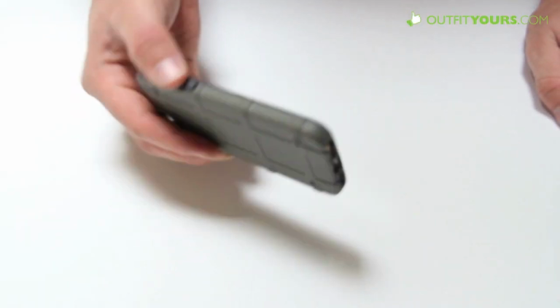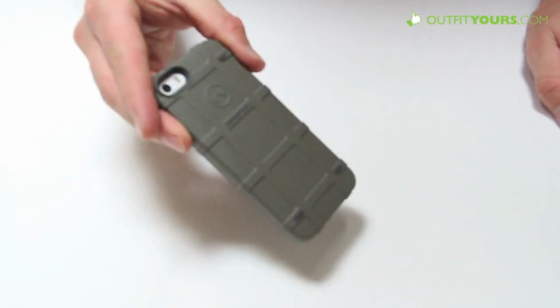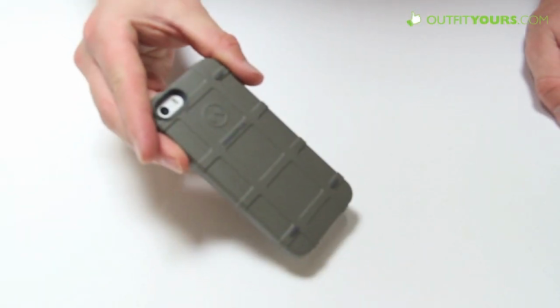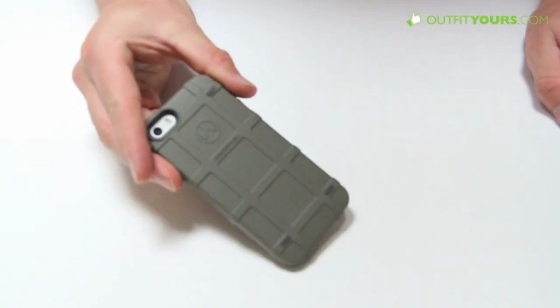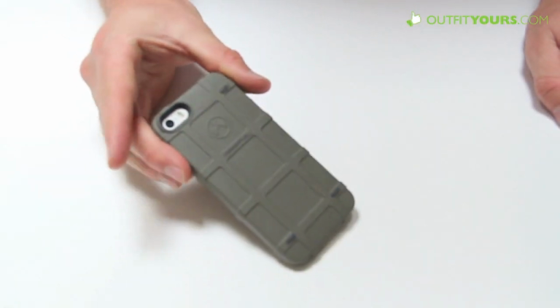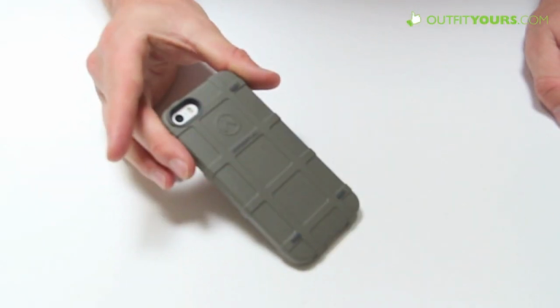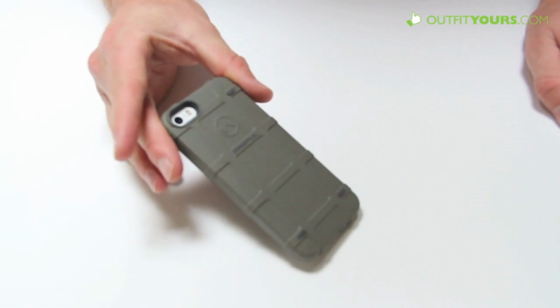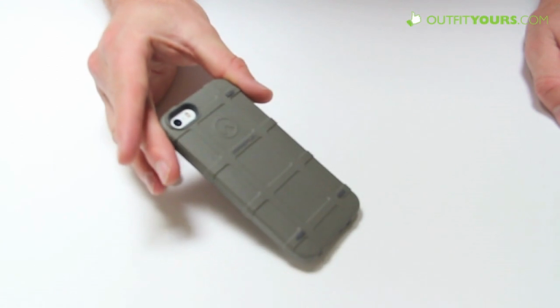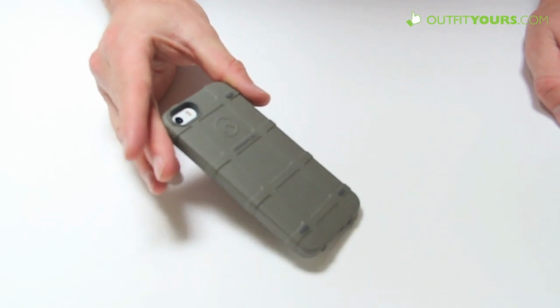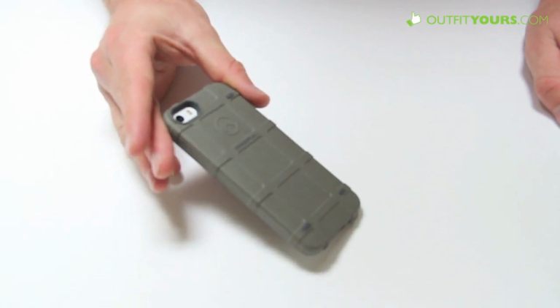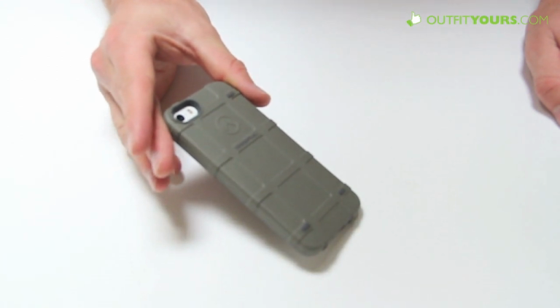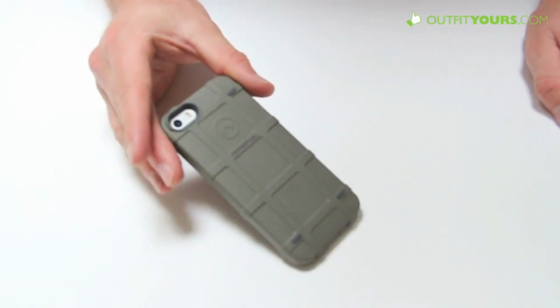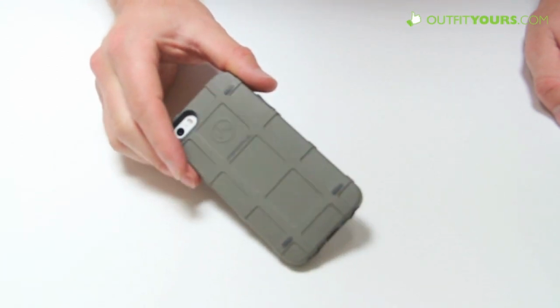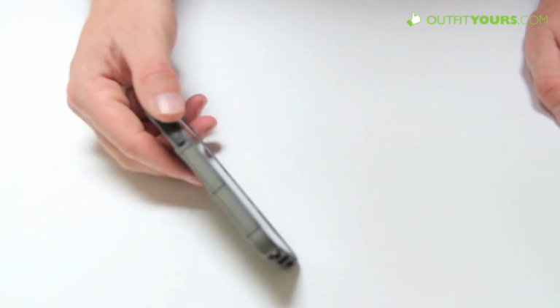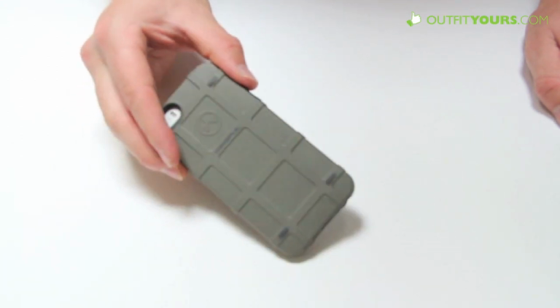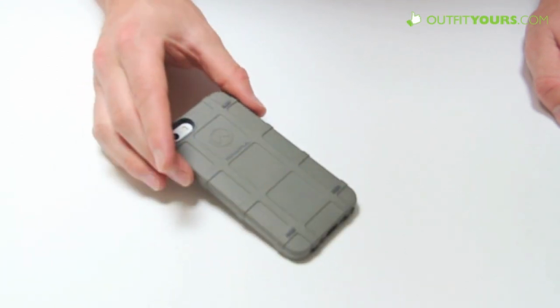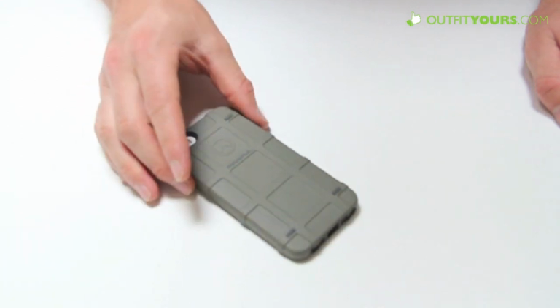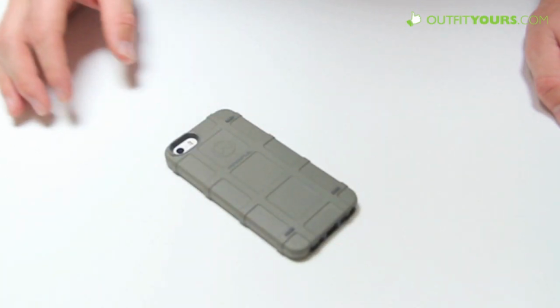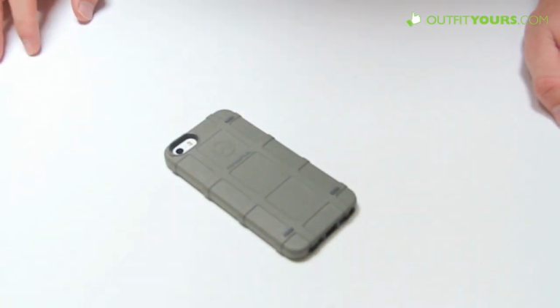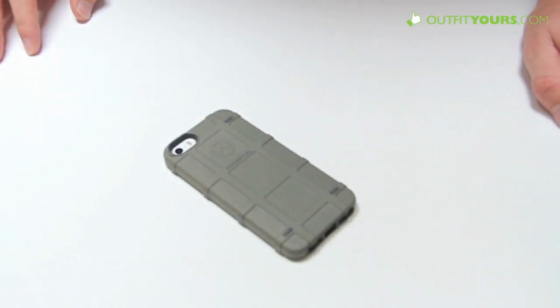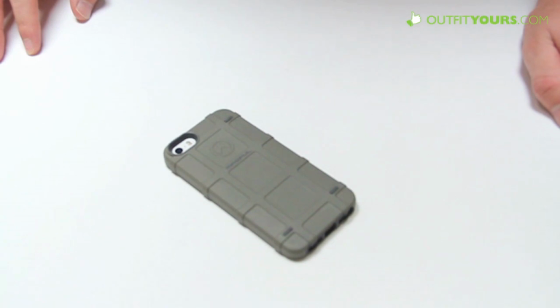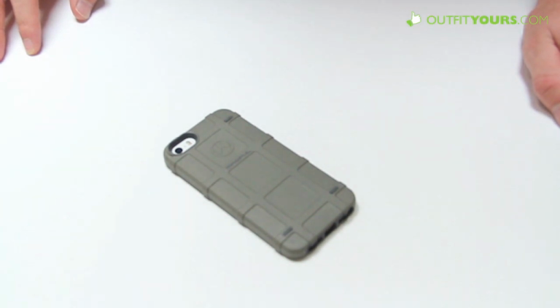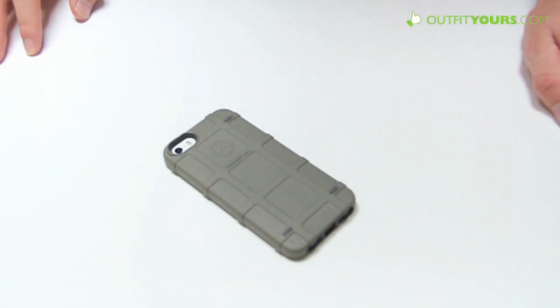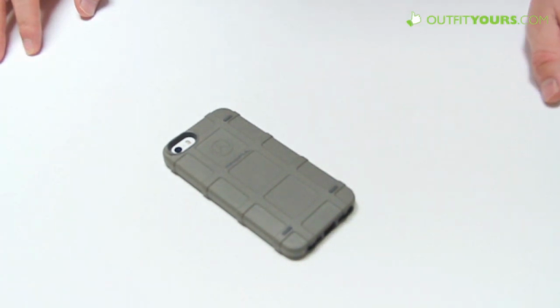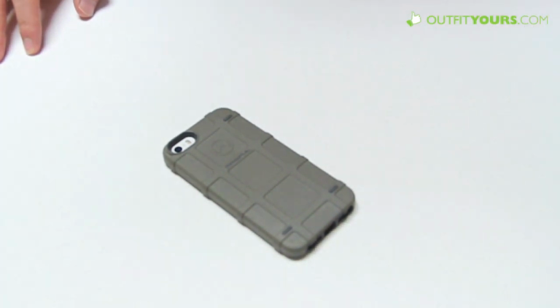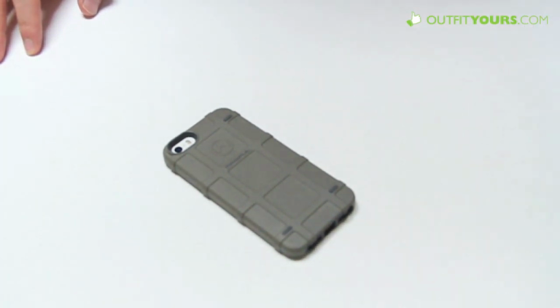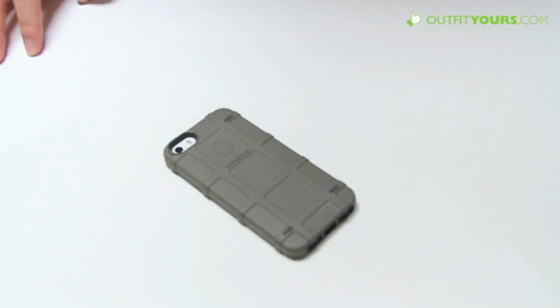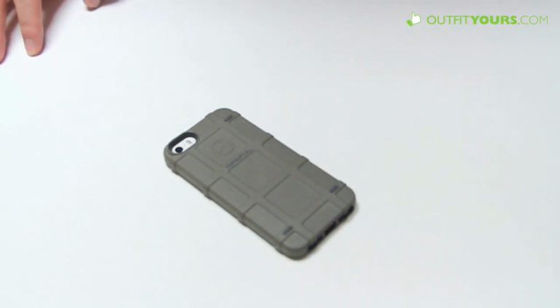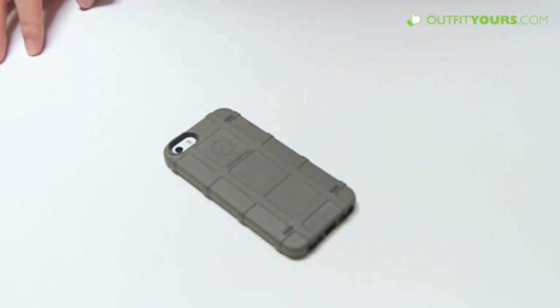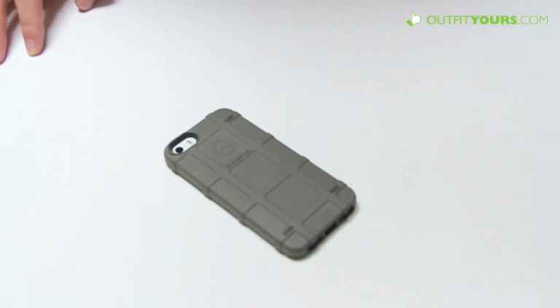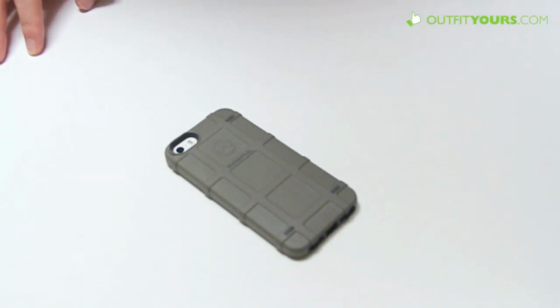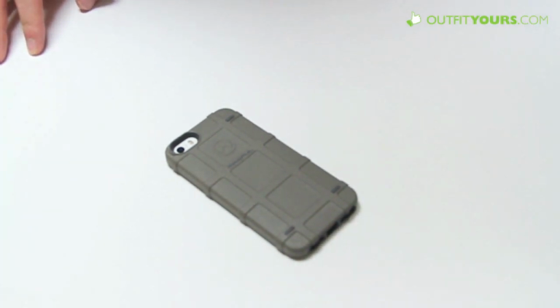So just depends on what you want to spend and what you're going for. The Magpul Bump case is $26.95, available in all the different colors on OutfitYours.com with free two to four day shipping. That's the review of the Magpul Bump case.